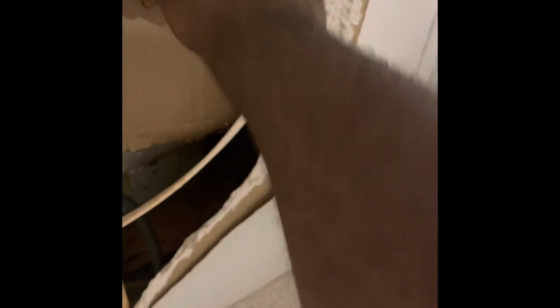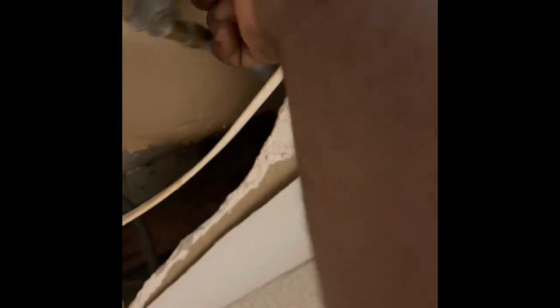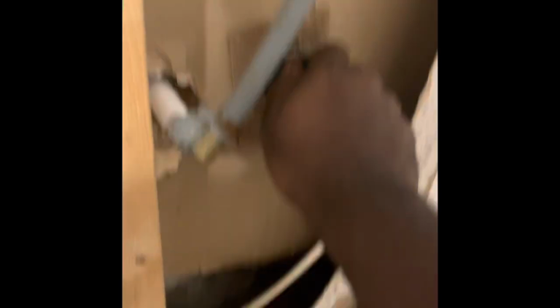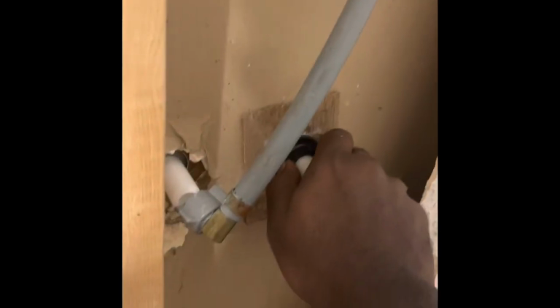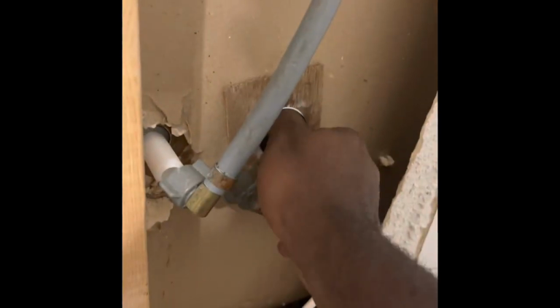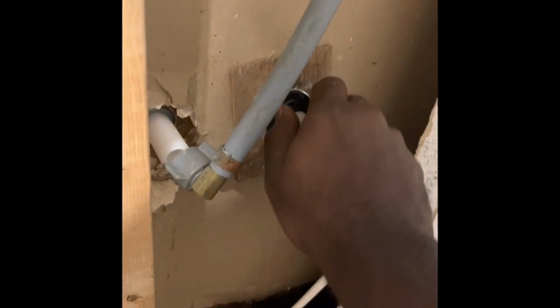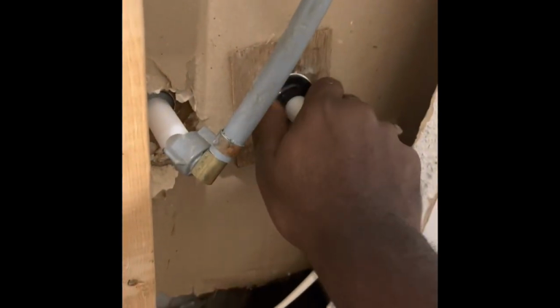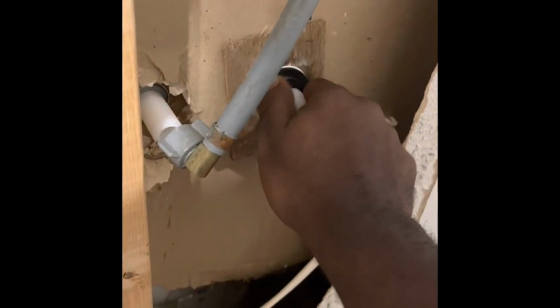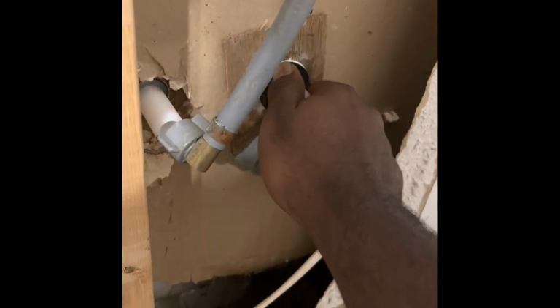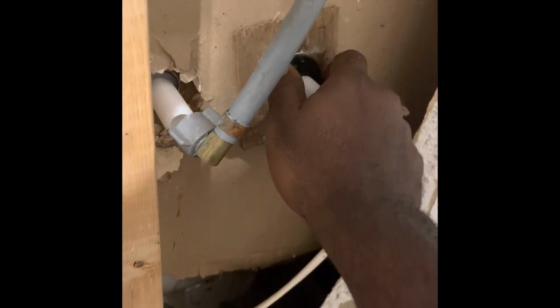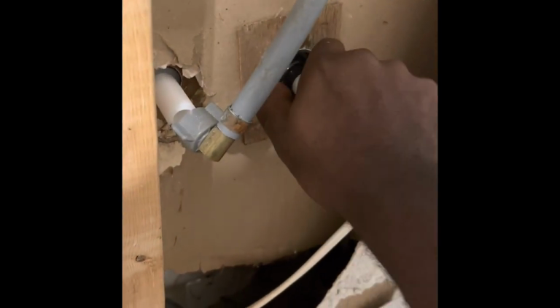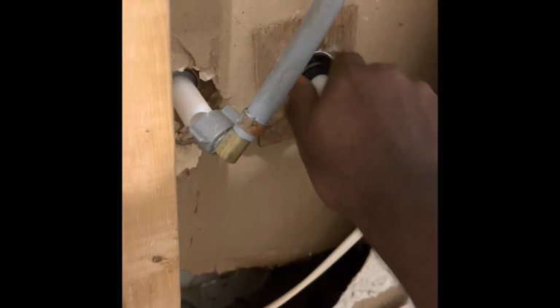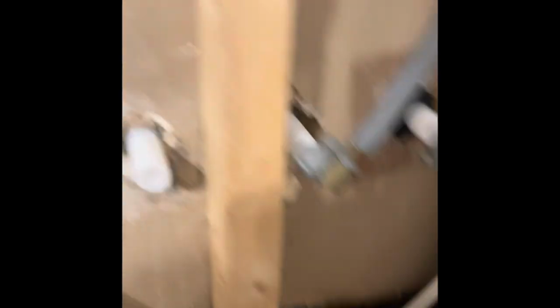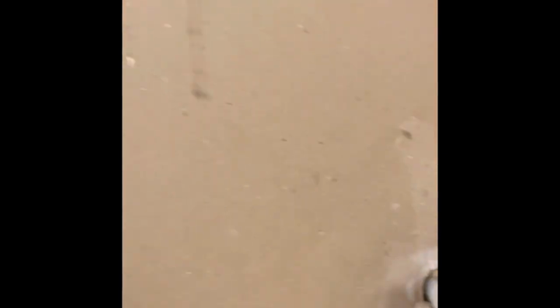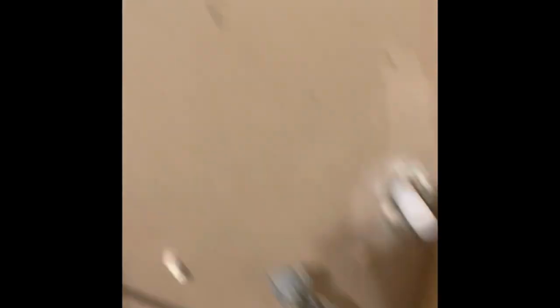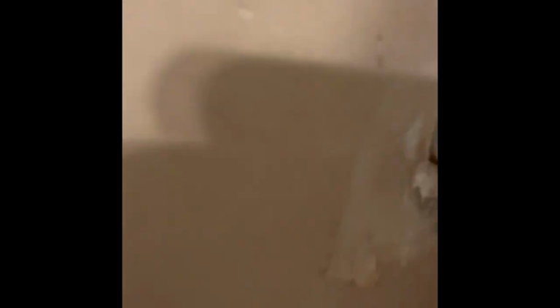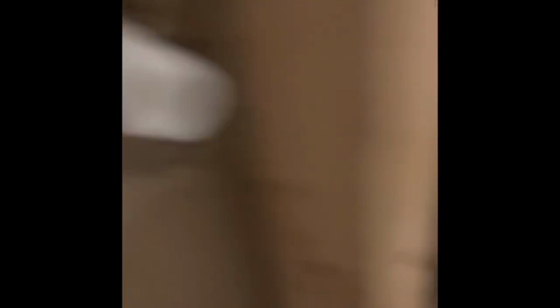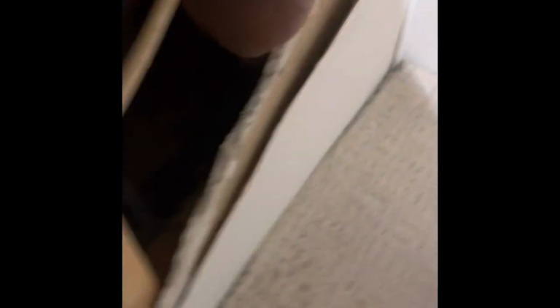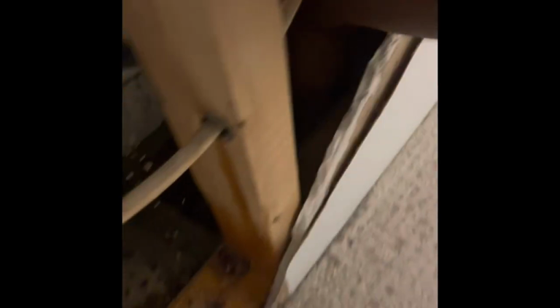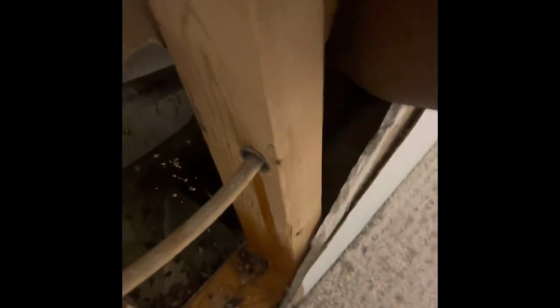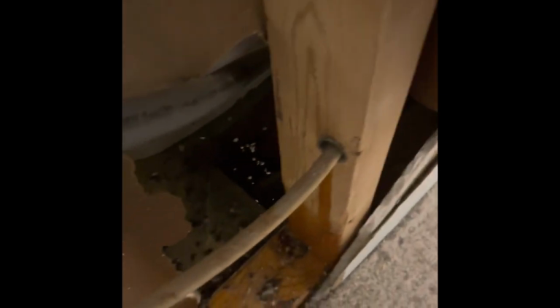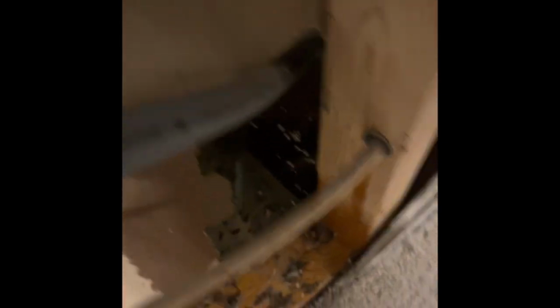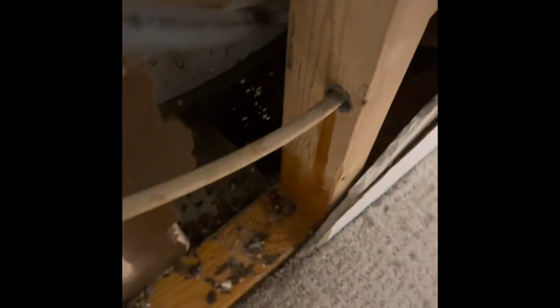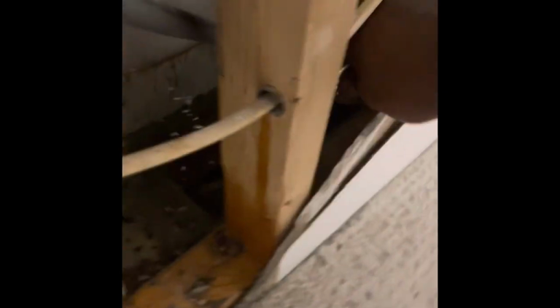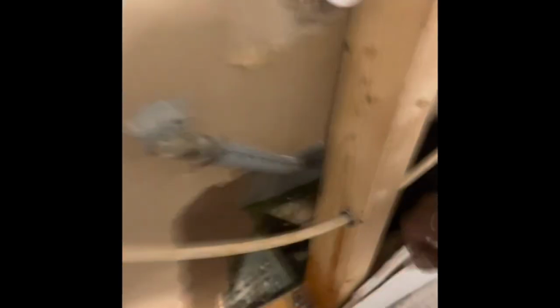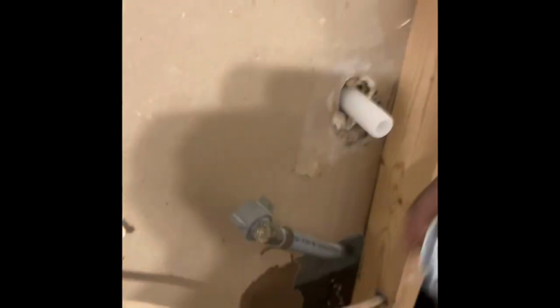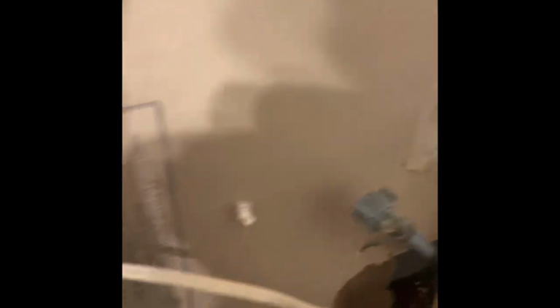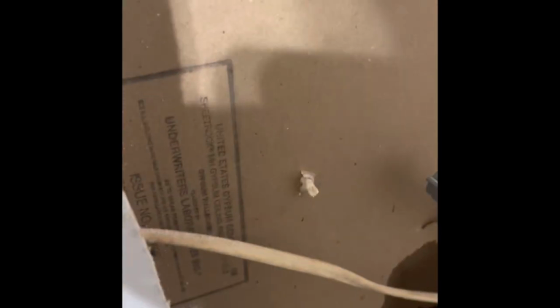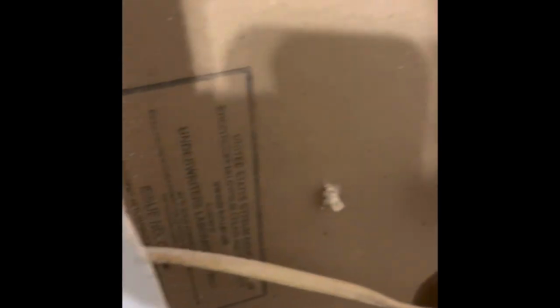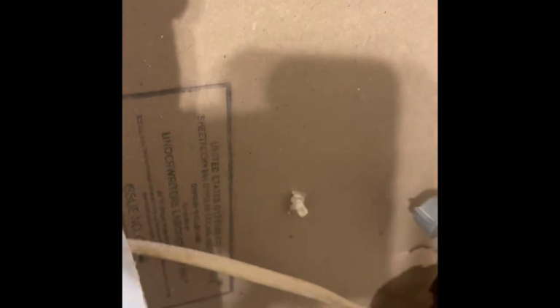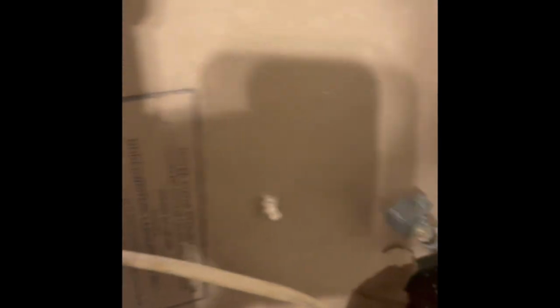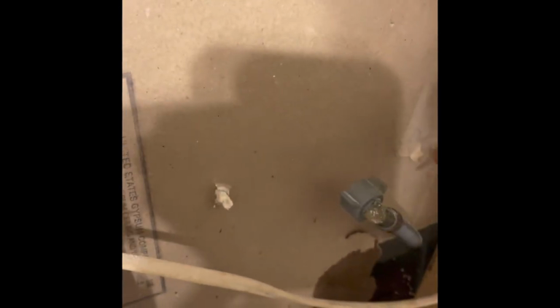The washers hold the faucet firmly in place against the wall so it doesn't stress the drywall. After you put on your washers, you want to add a little bit of Teflon tape to create a water-tight seal.